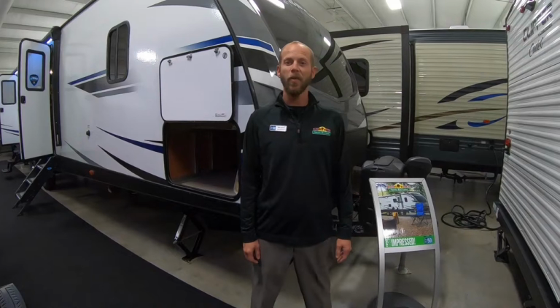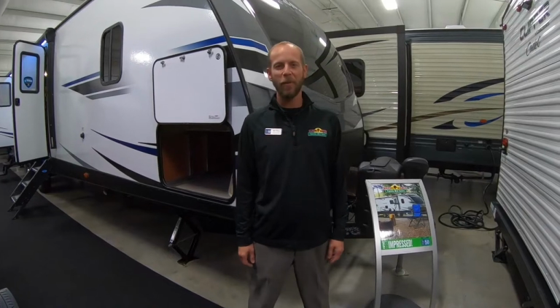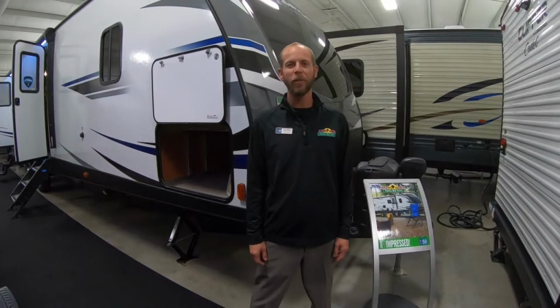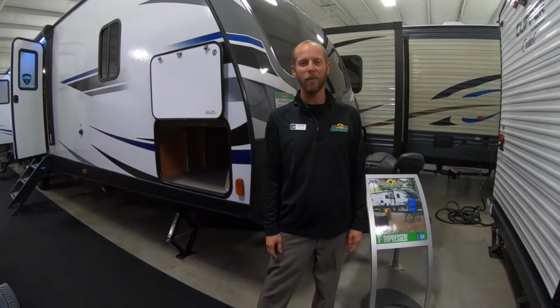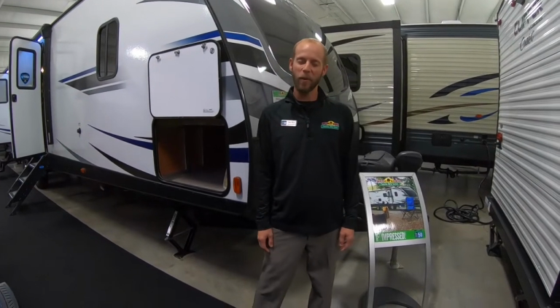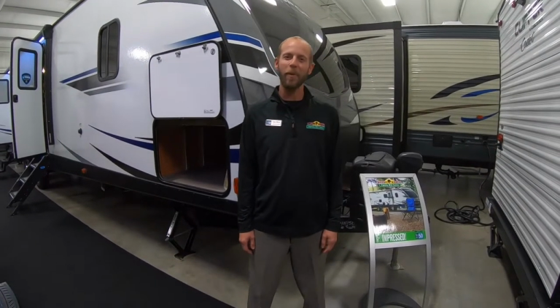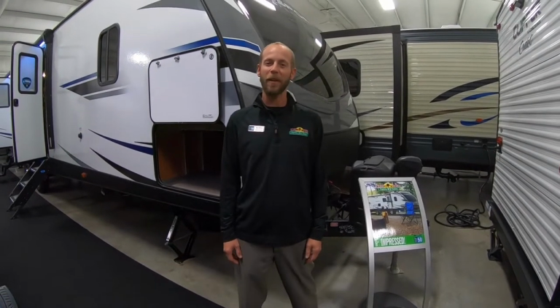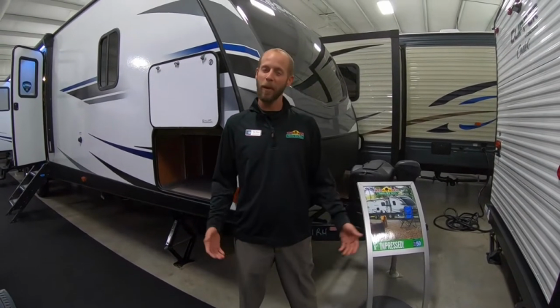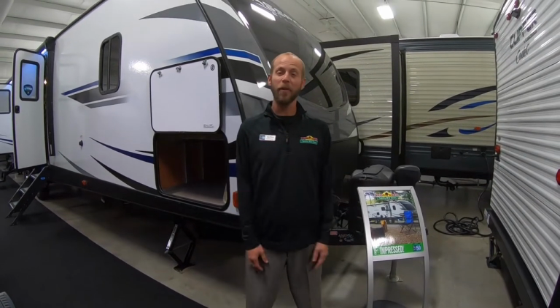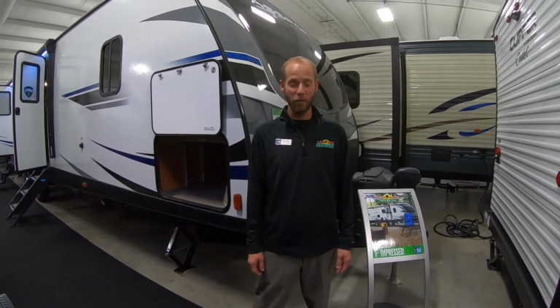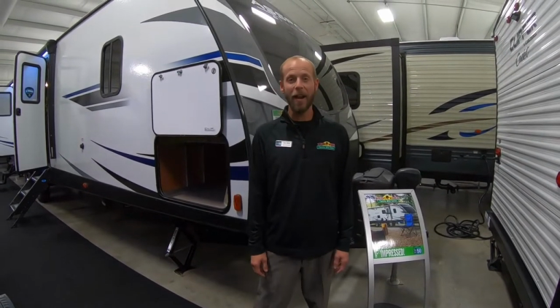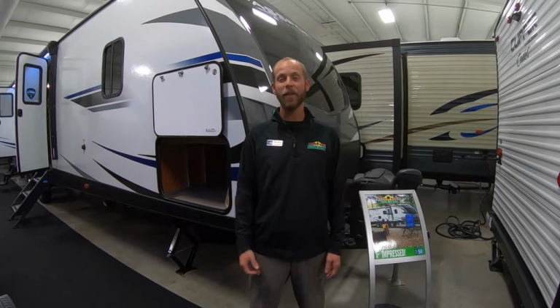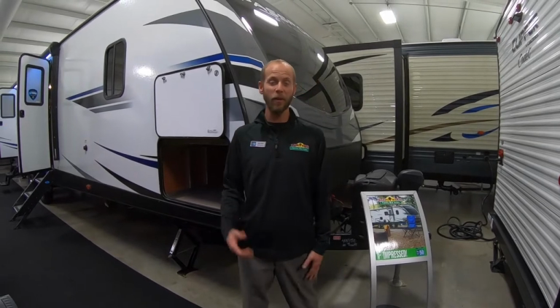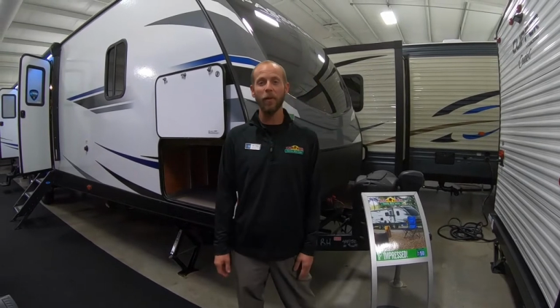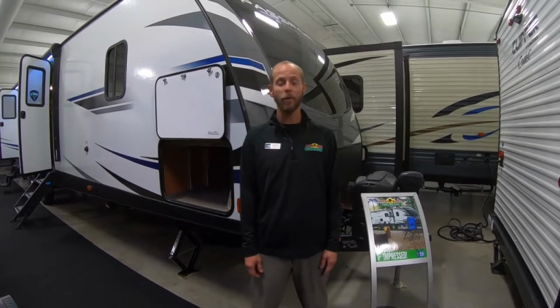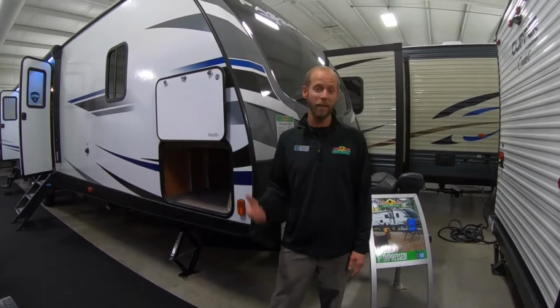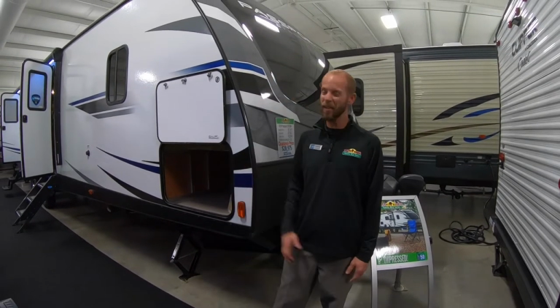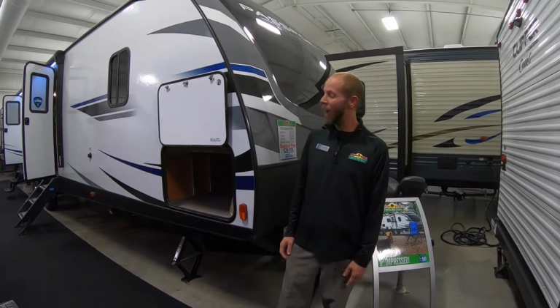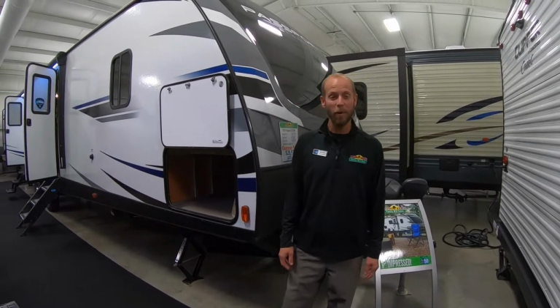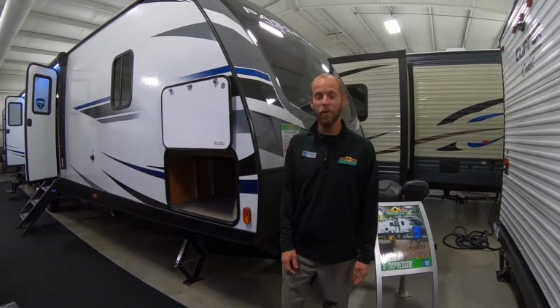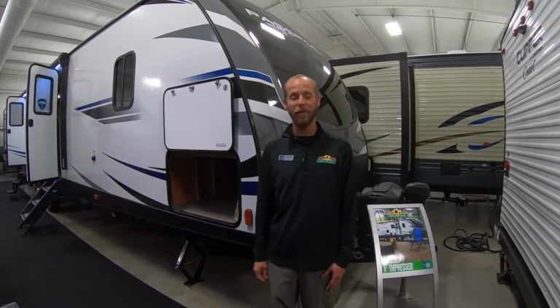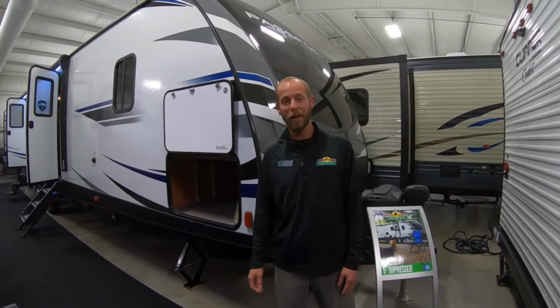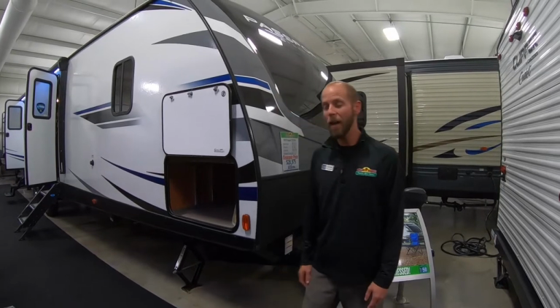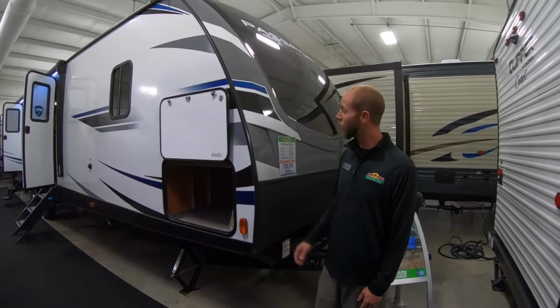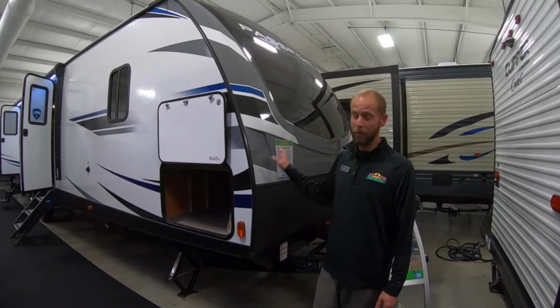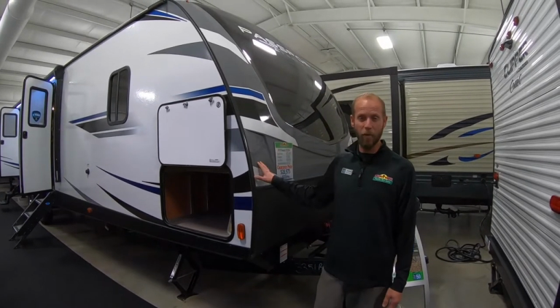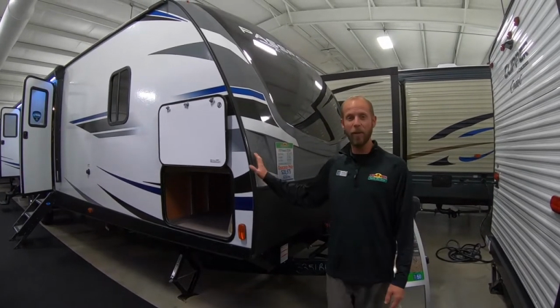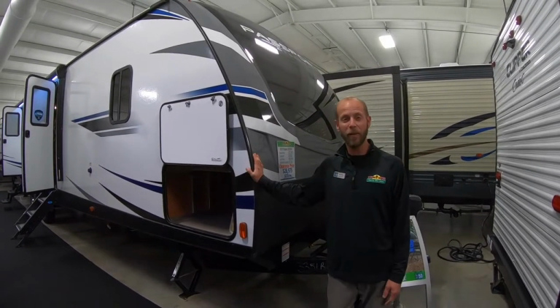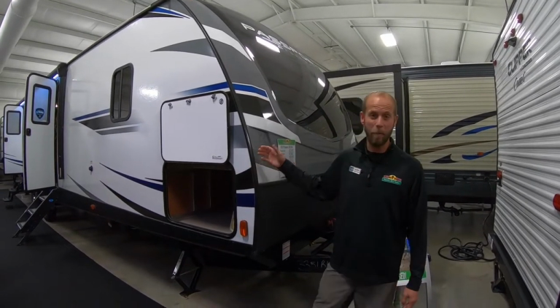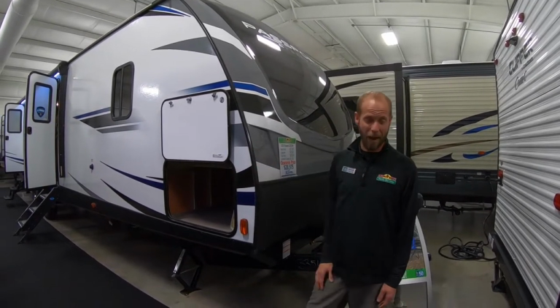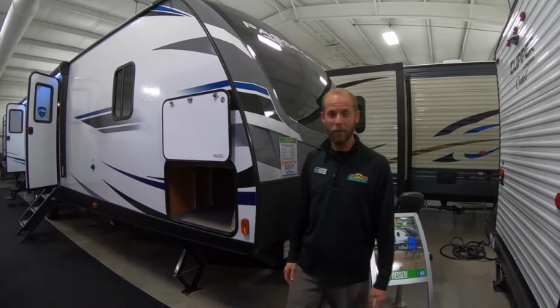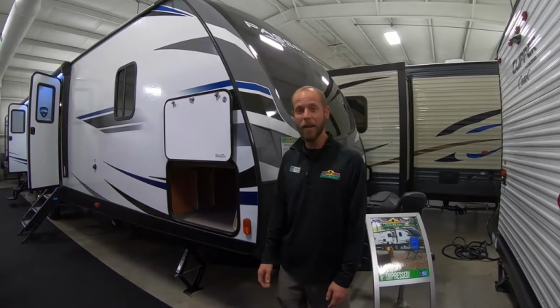Hello fellow campers, Jake Davis, Walnut Ridge Family RV Sales, here for another Feature Friday. In this edition we're showcasing the 2019 Passport 3351. It is a double slide, two-bedroom unit that actually features a bath and a half, which is fairly unique.